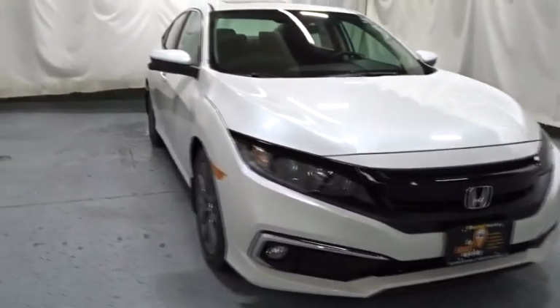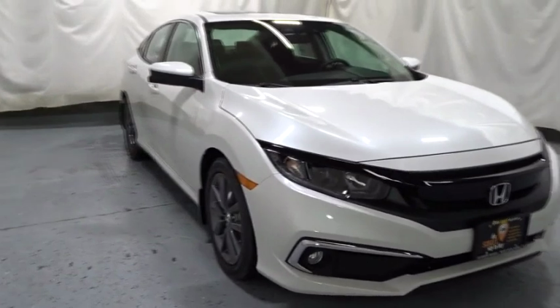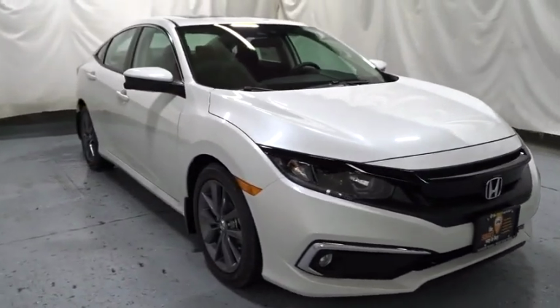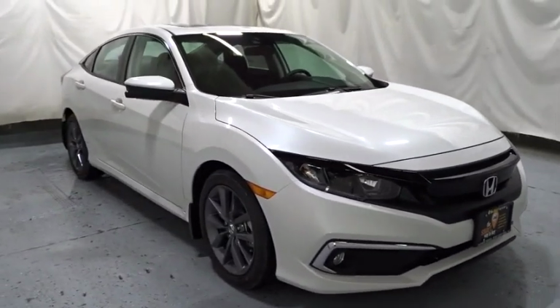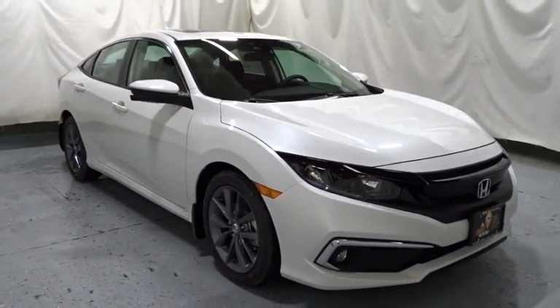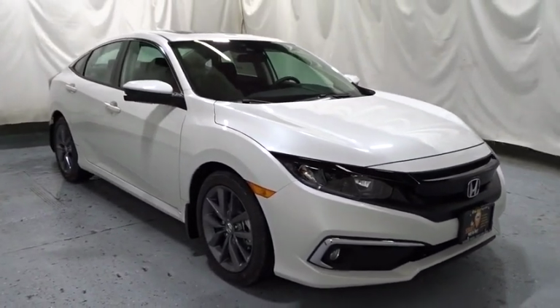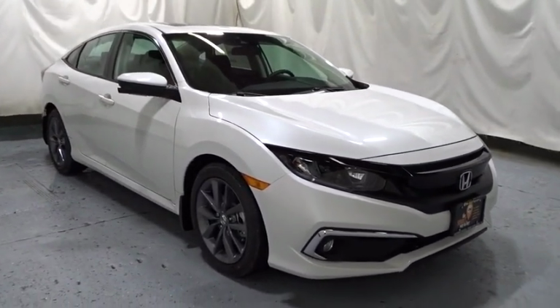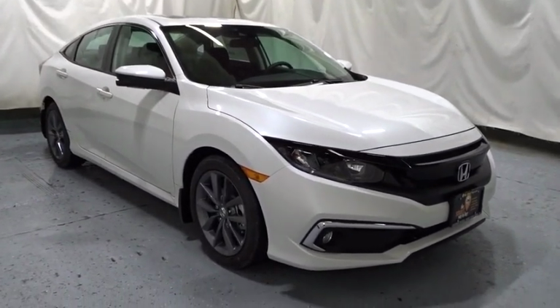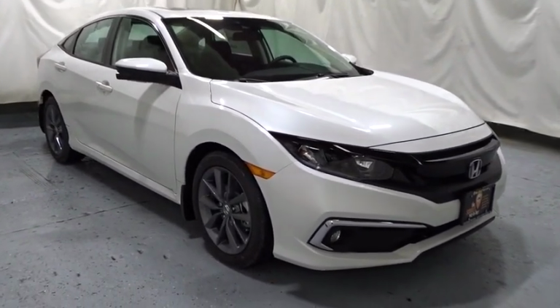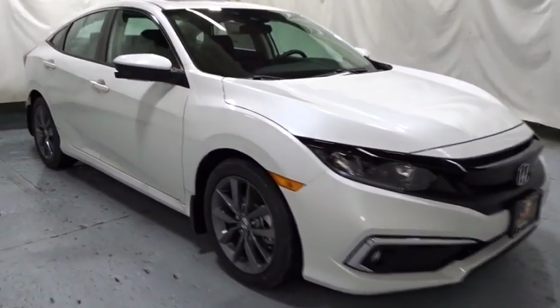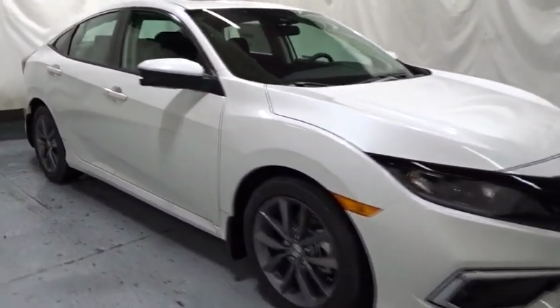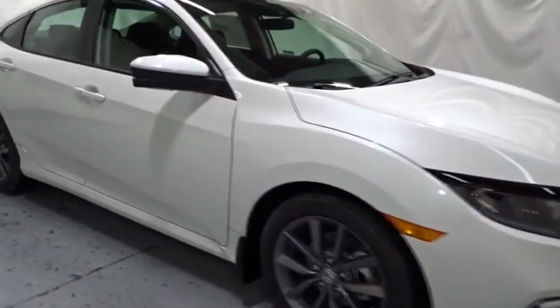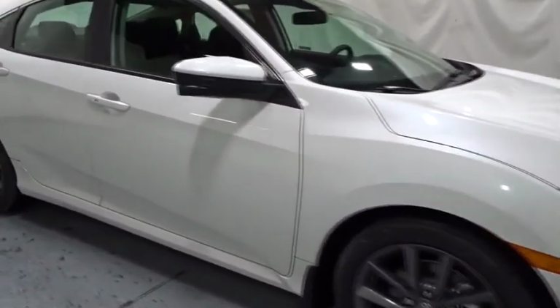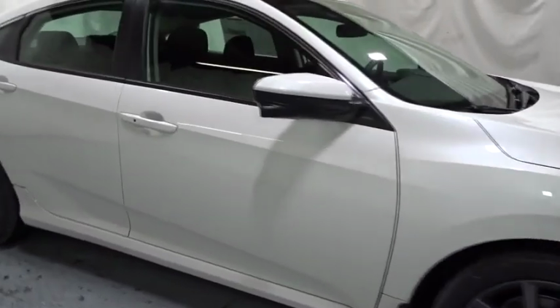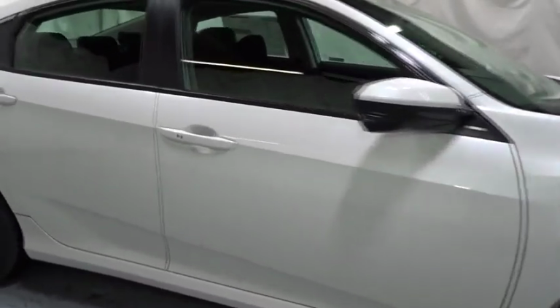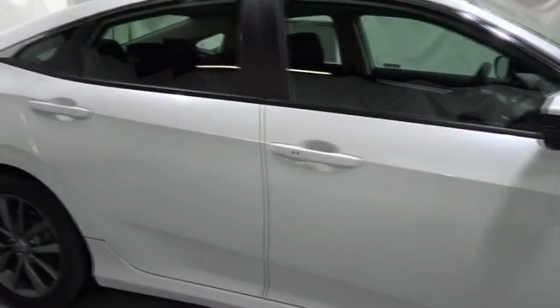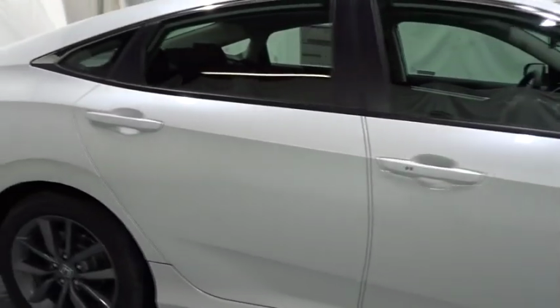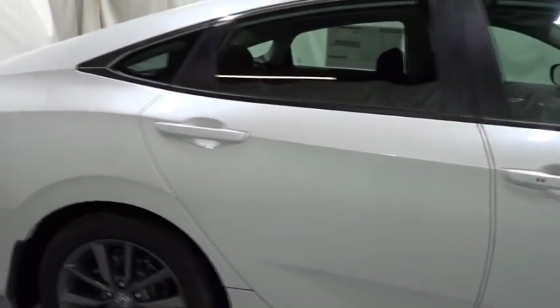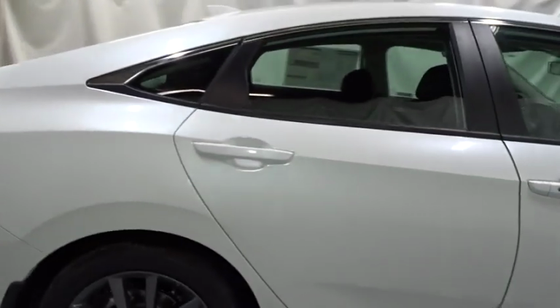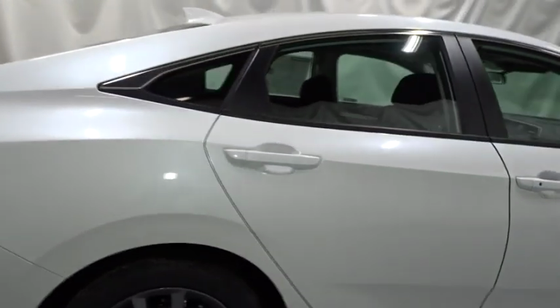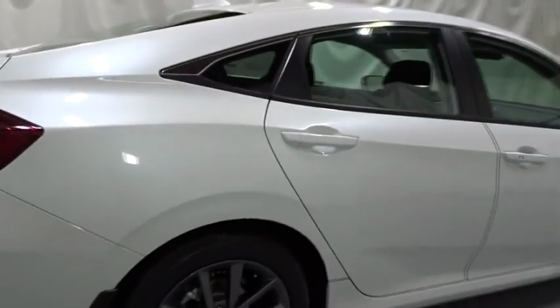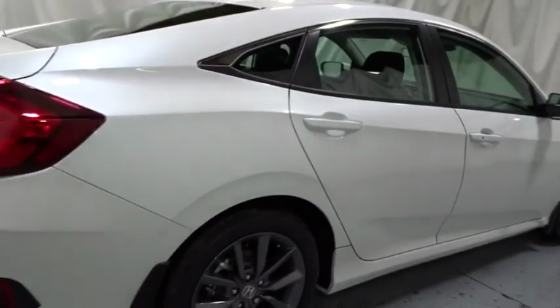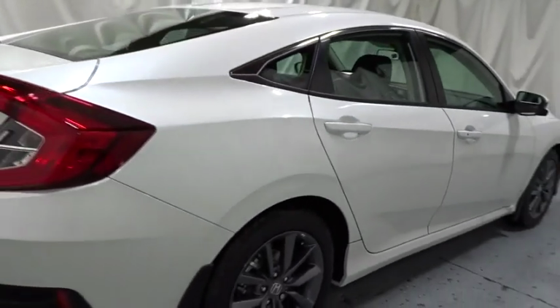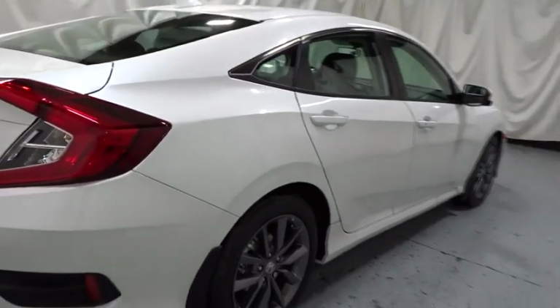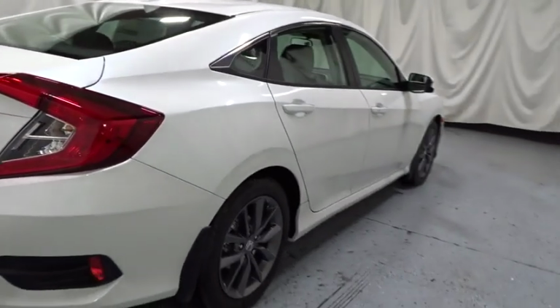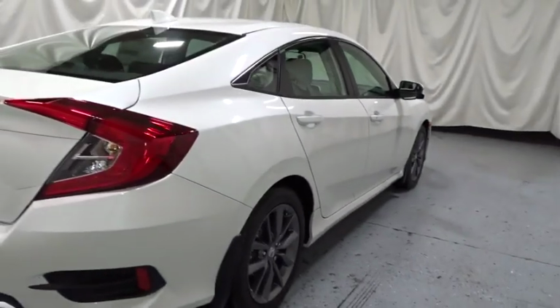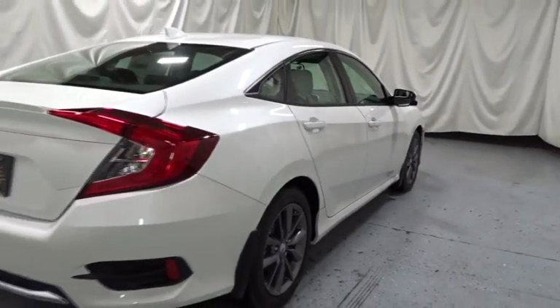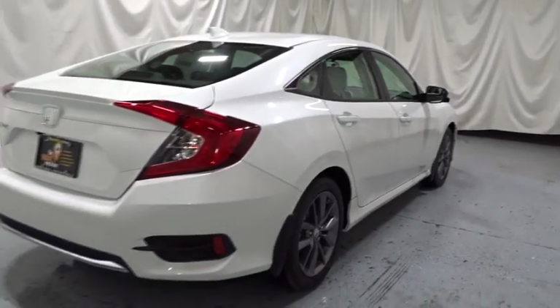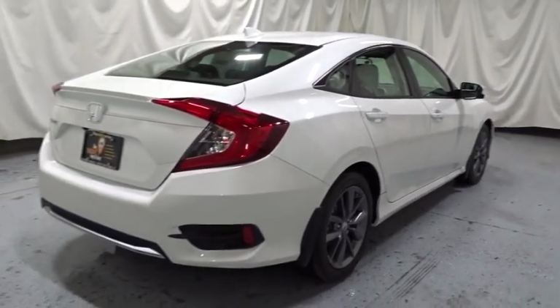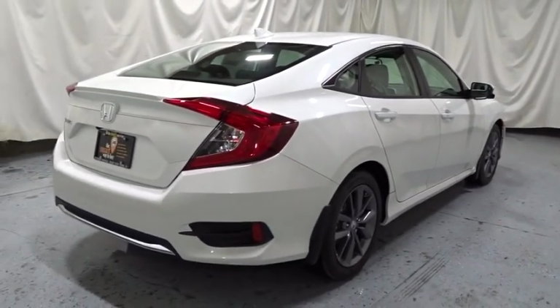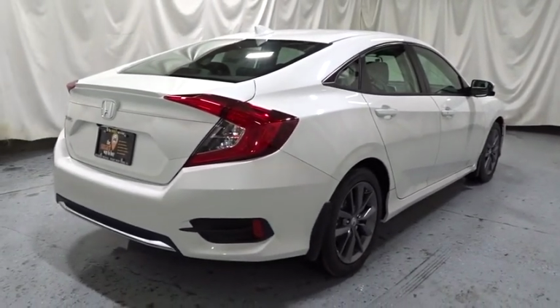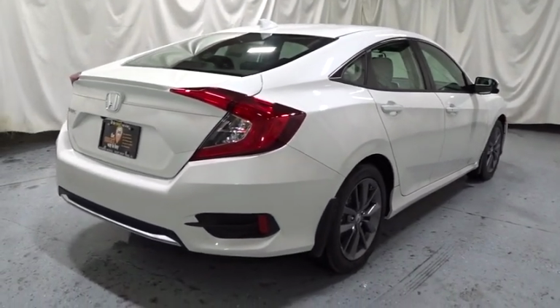Here are some of this vehicle's great options: backup camera, keyless entry, leather-wrapped steering wheel, Bluetooth, front-wheel drive, fog lights, trip computer, day and night rear-view mirror, outside temperature gauge, tachometer, brake assist.